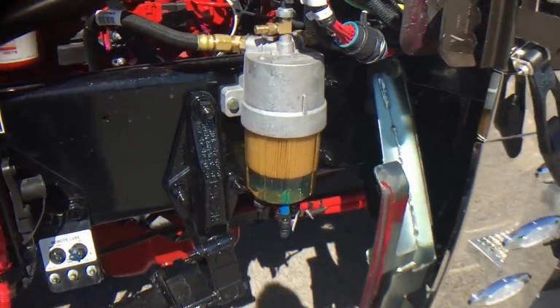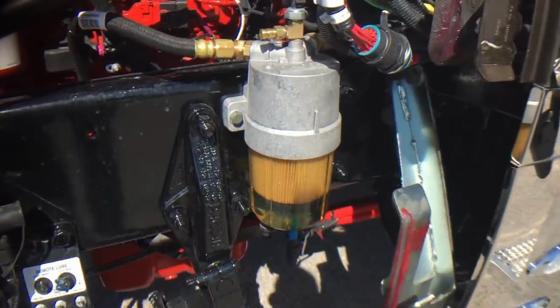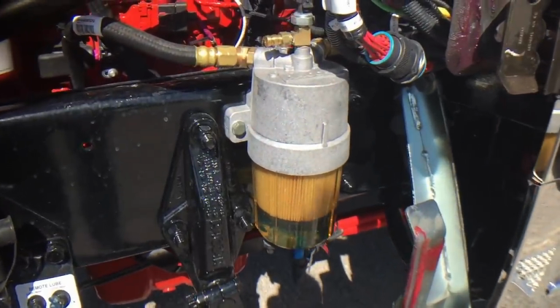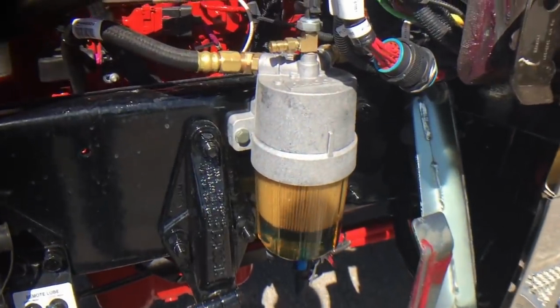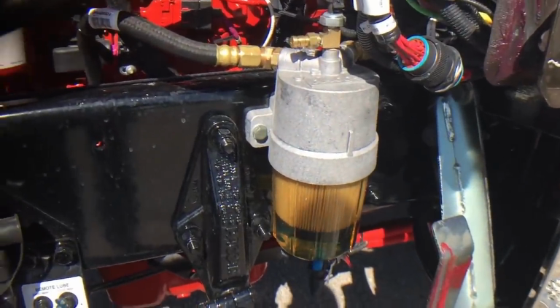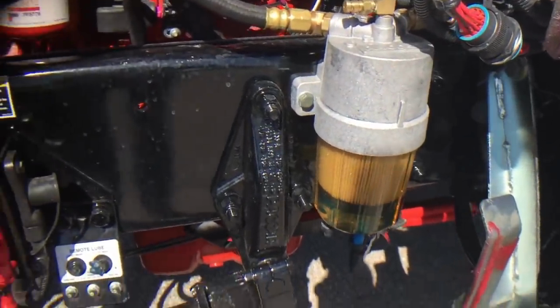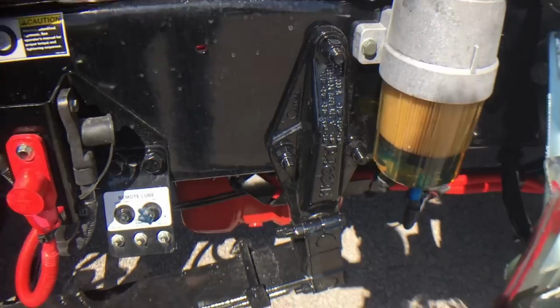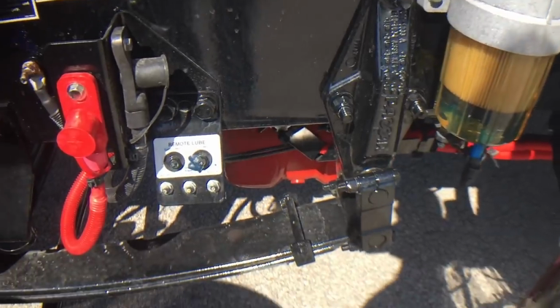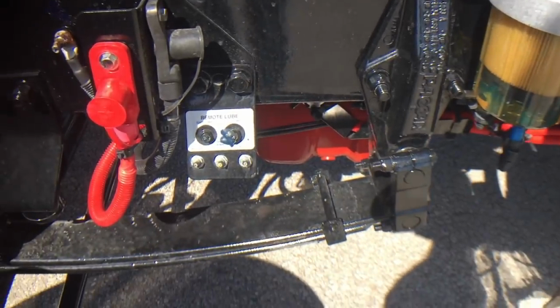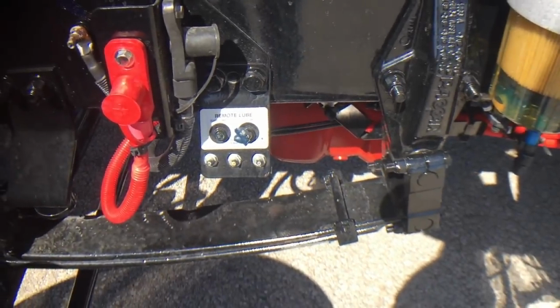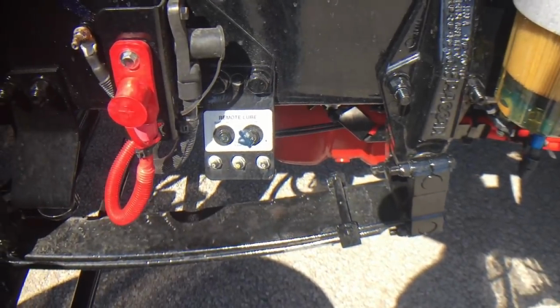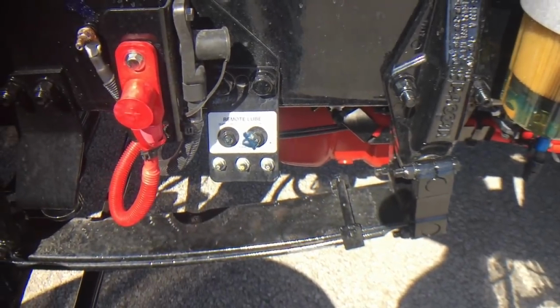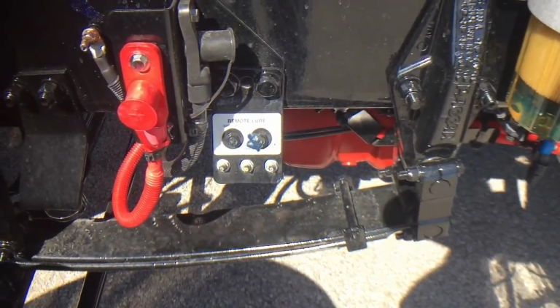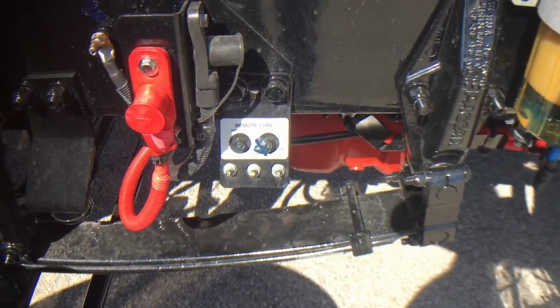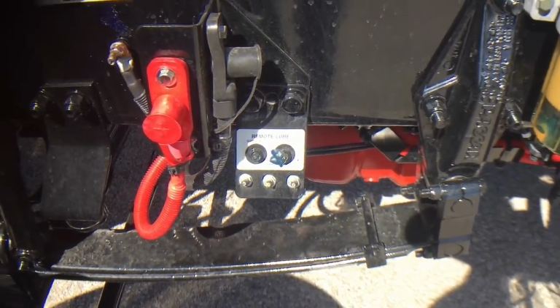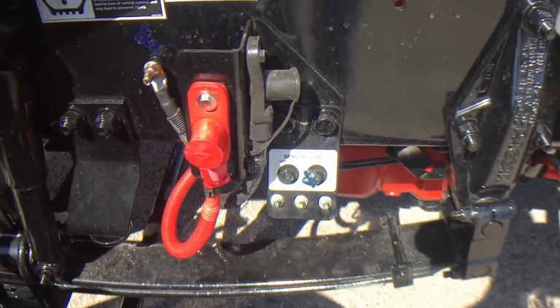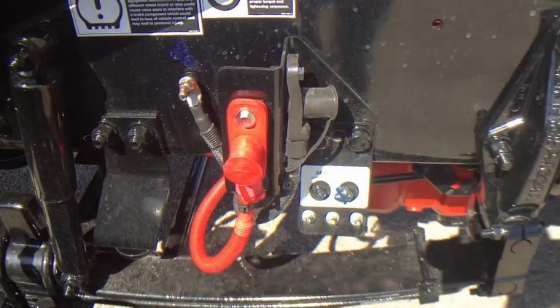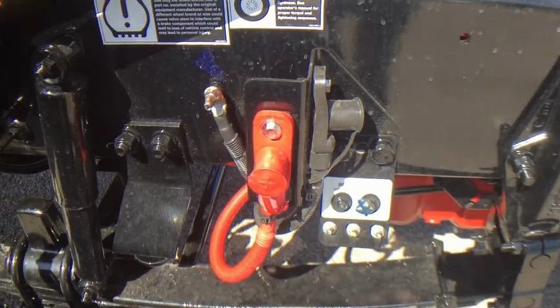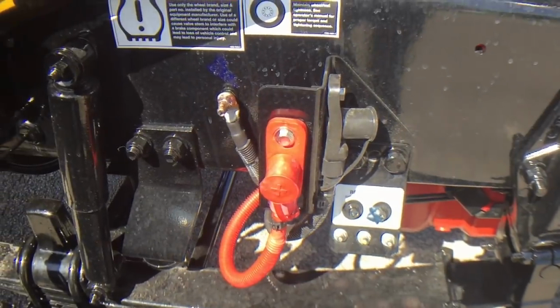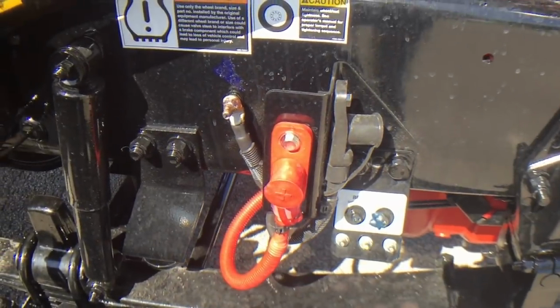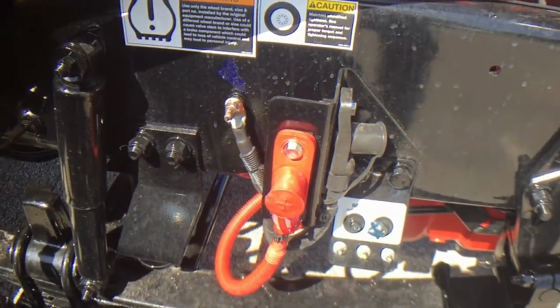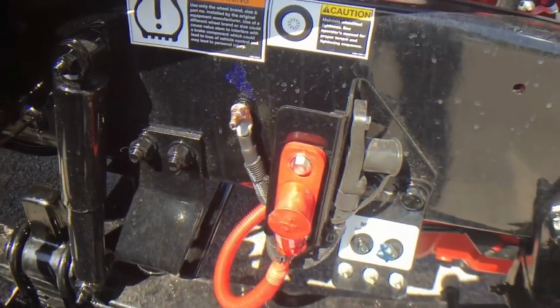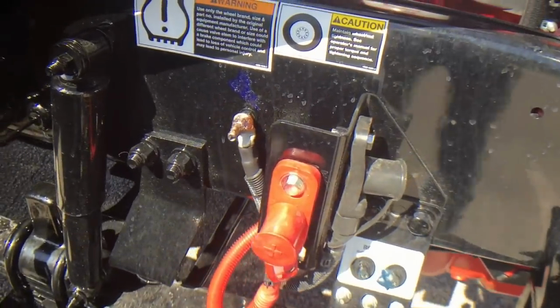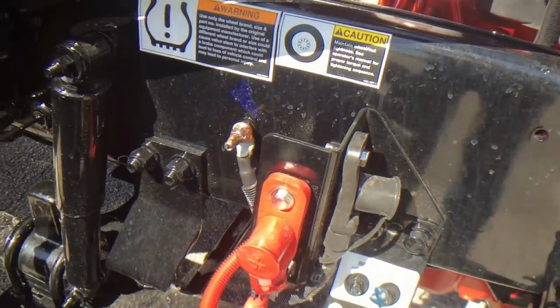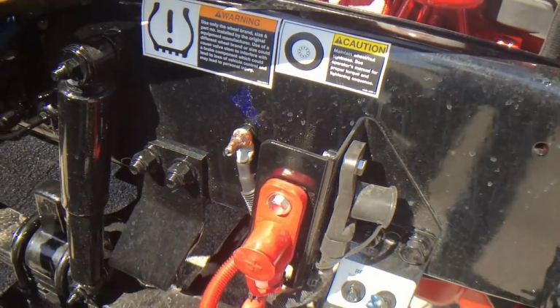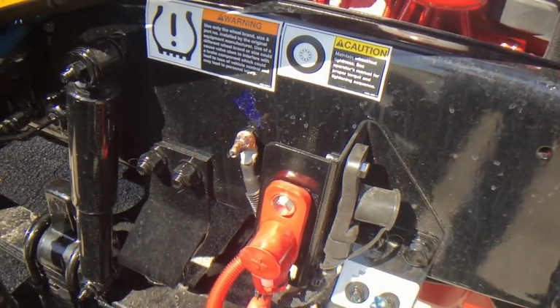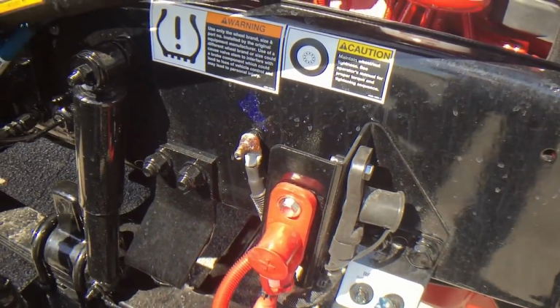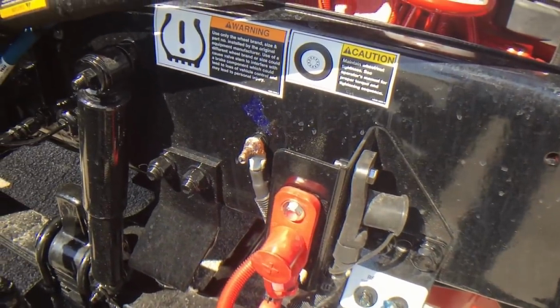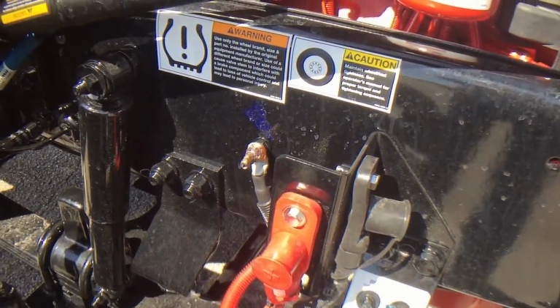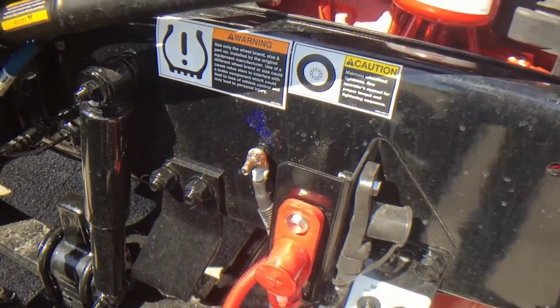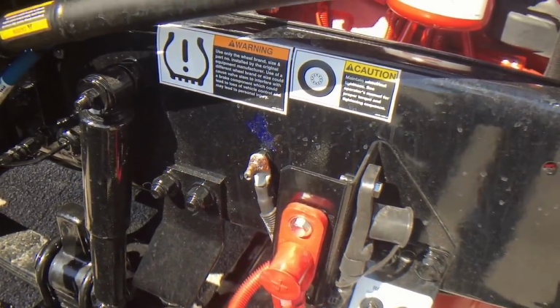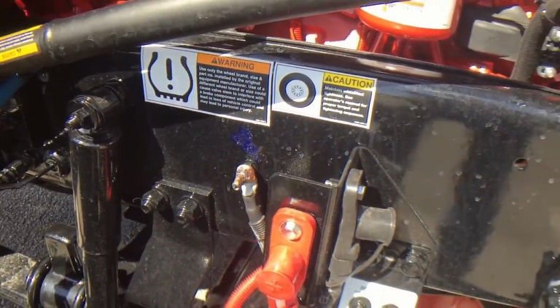Heated fuel filter. Remote lube. There's your post for remote jumps if you need to jump-start it.